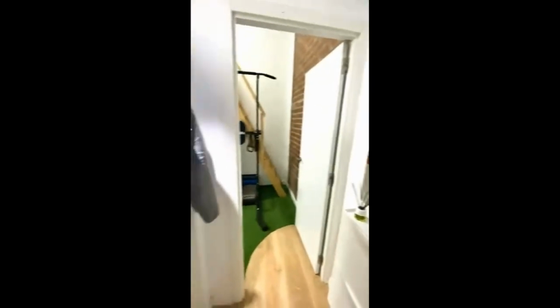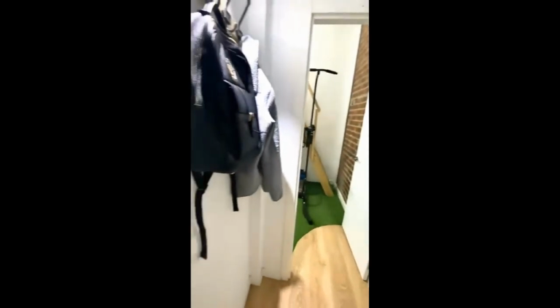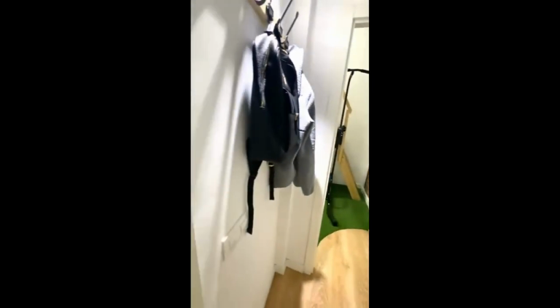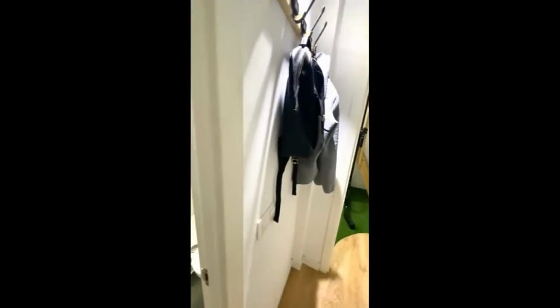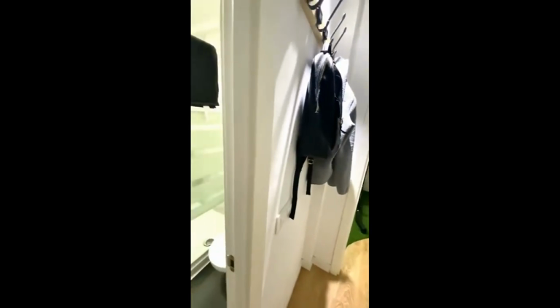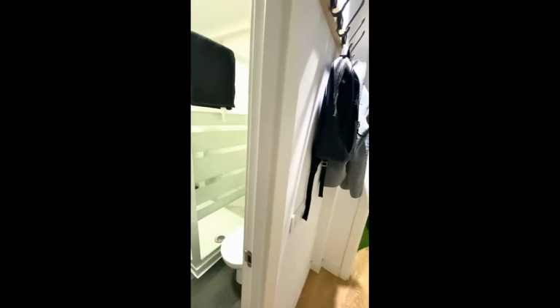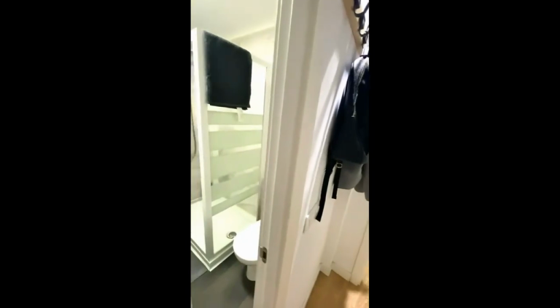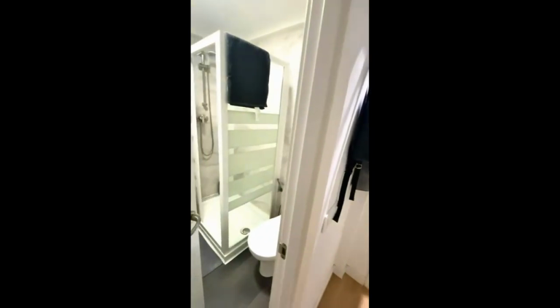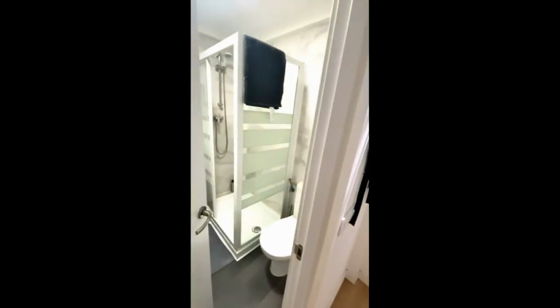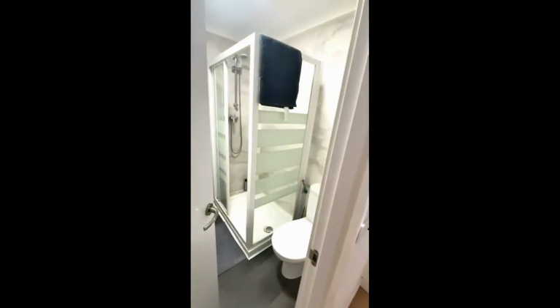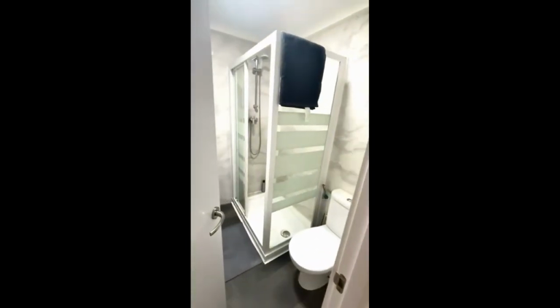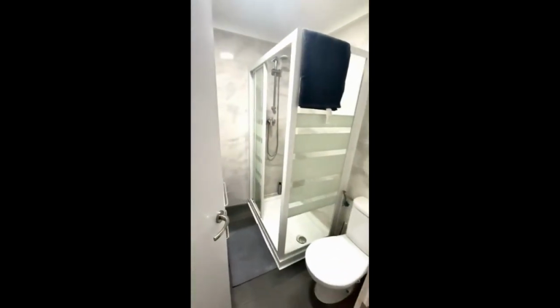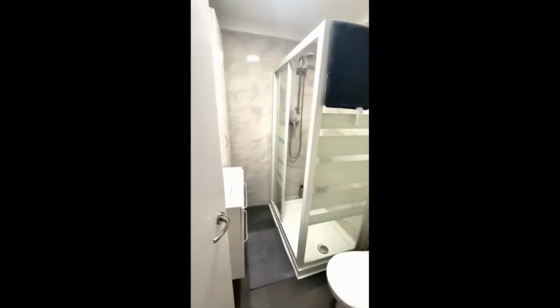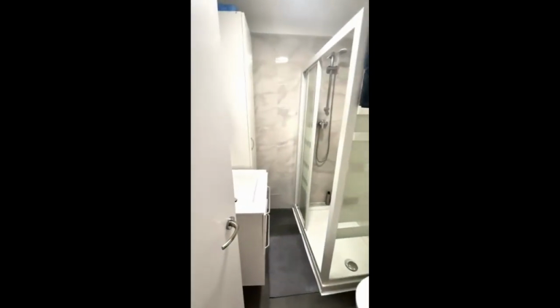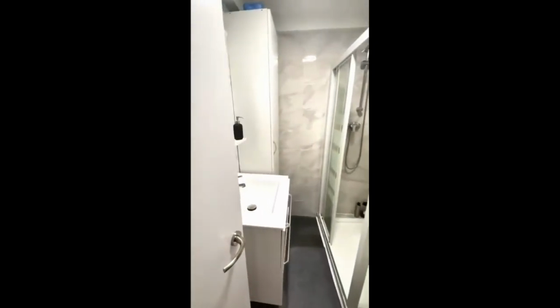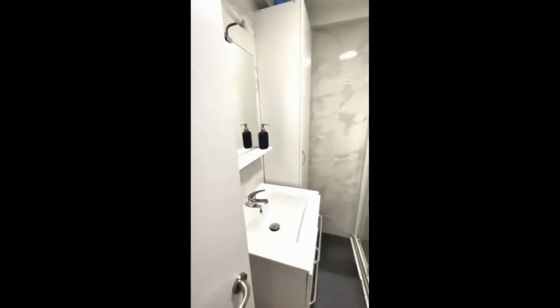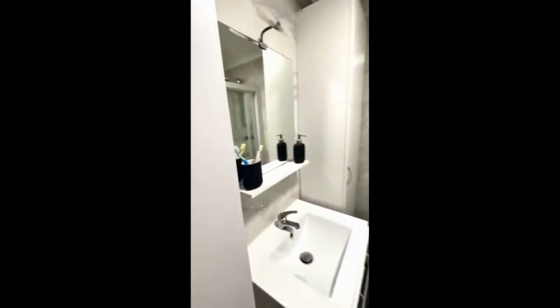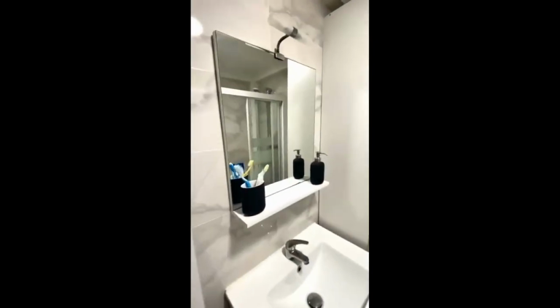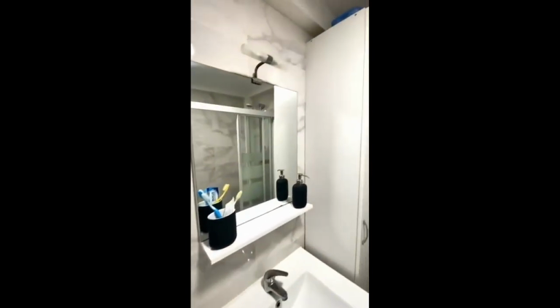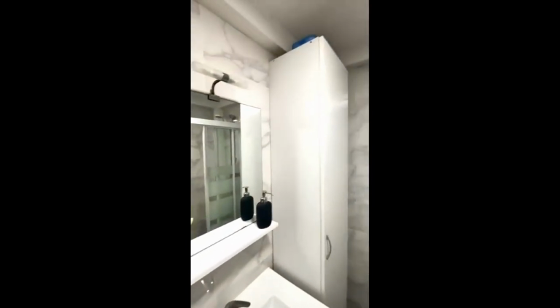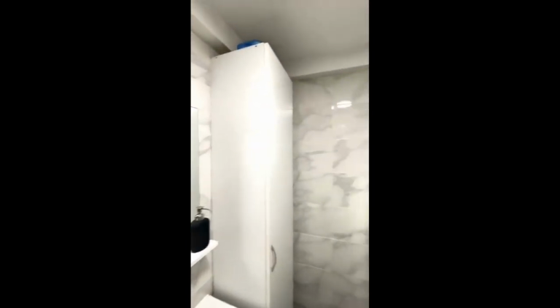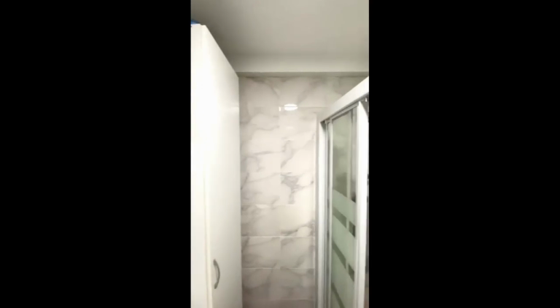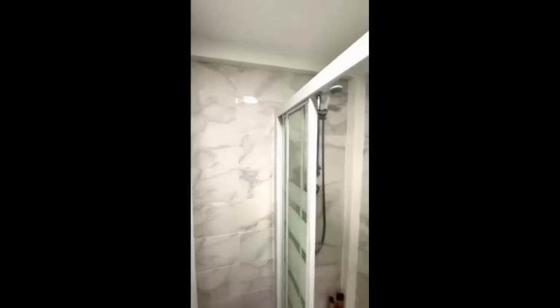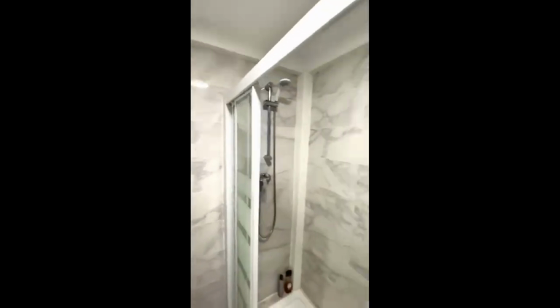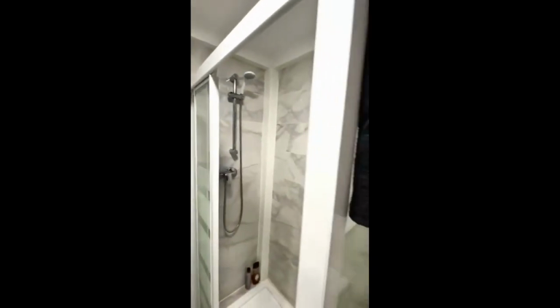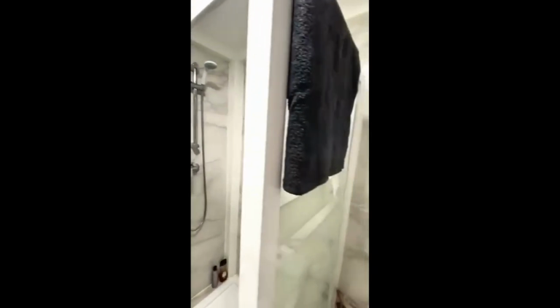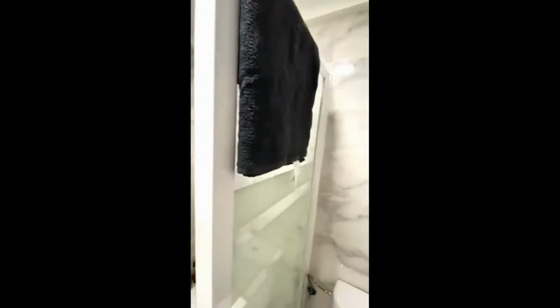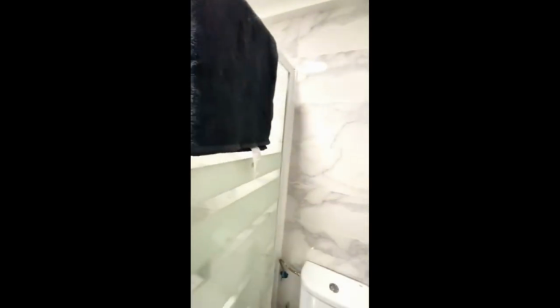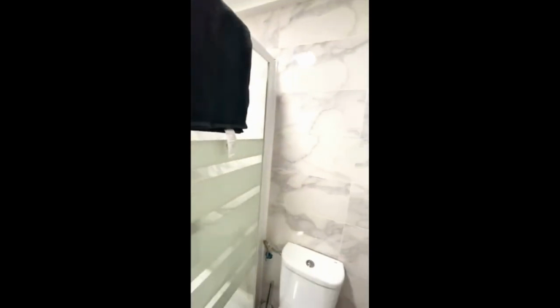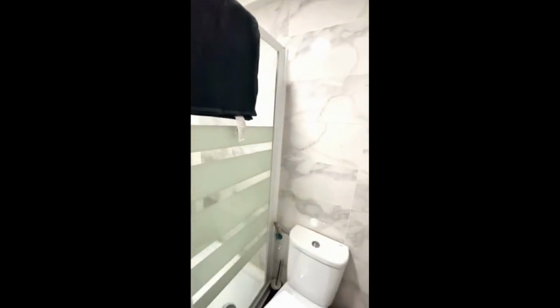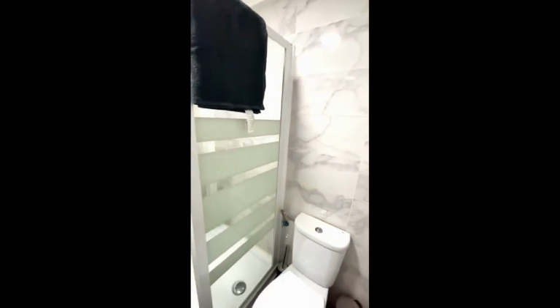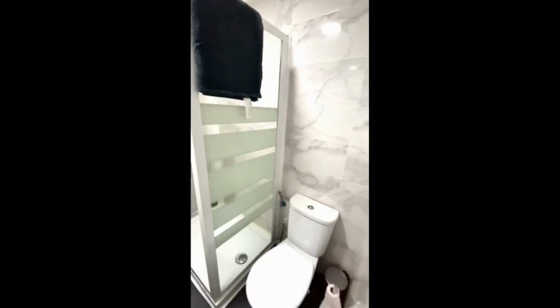To the left you'll have the bathroom — there's a toilet, a shower, a mirror and sink, and a cabinet for you to store your products.